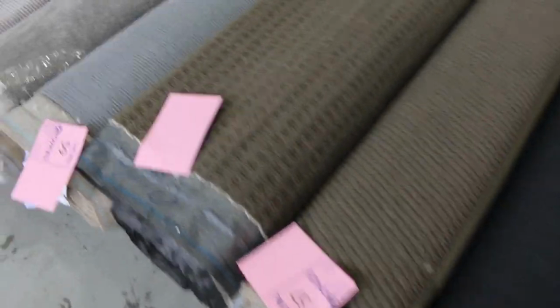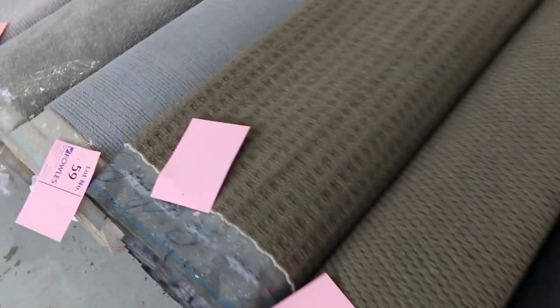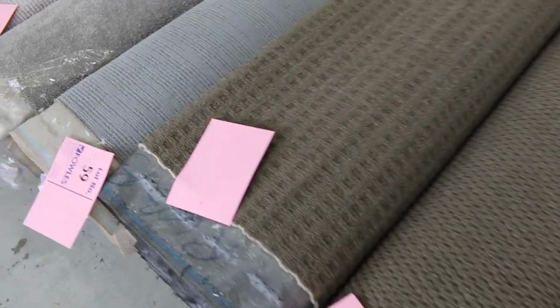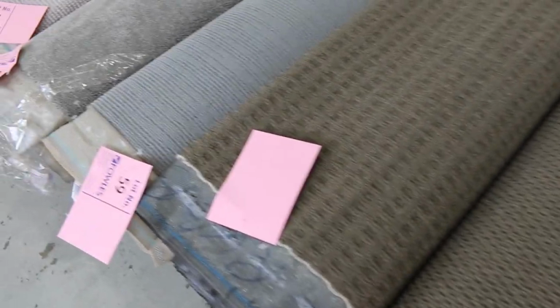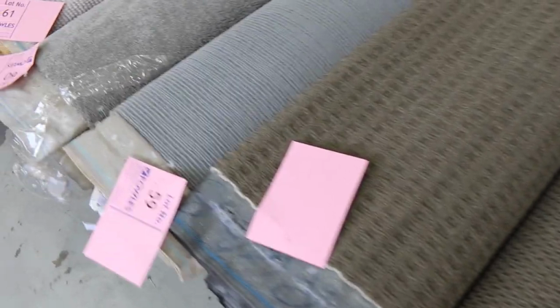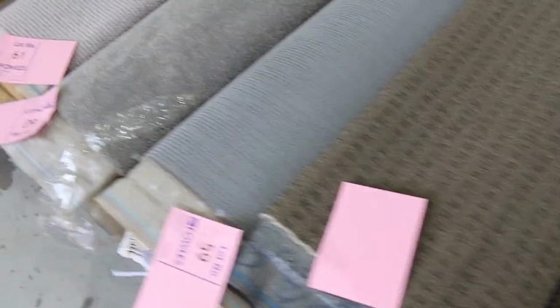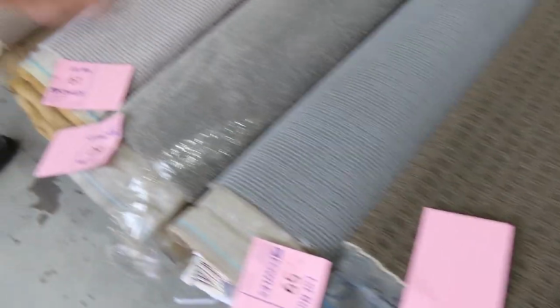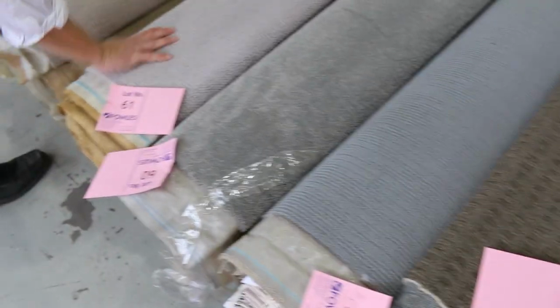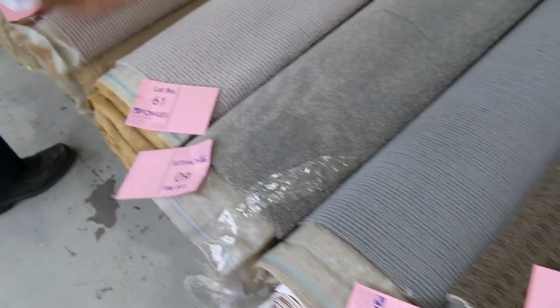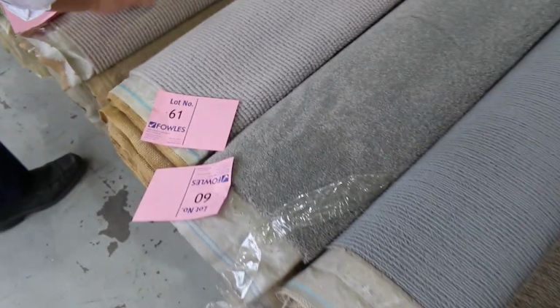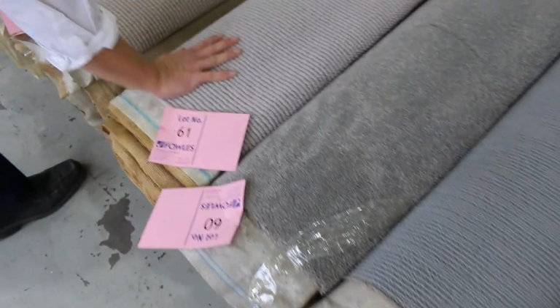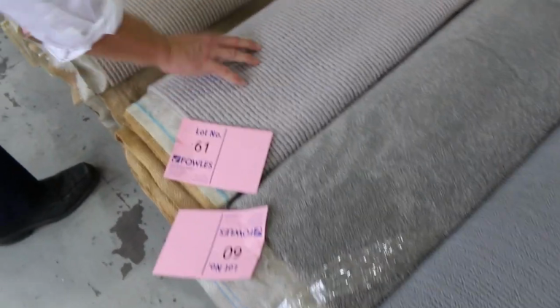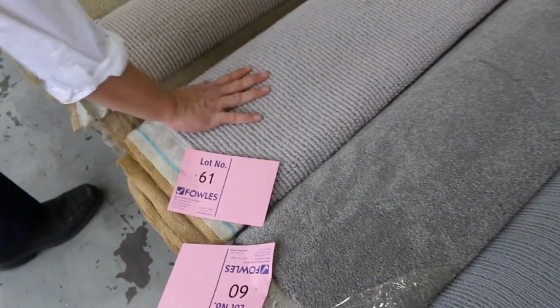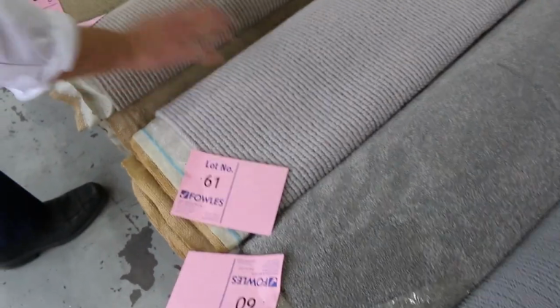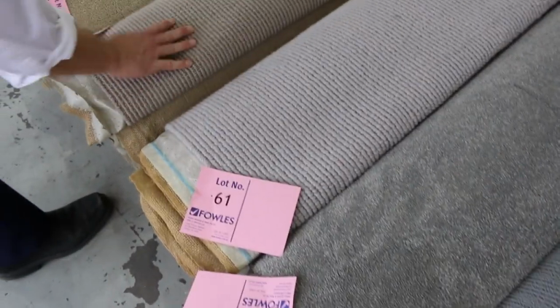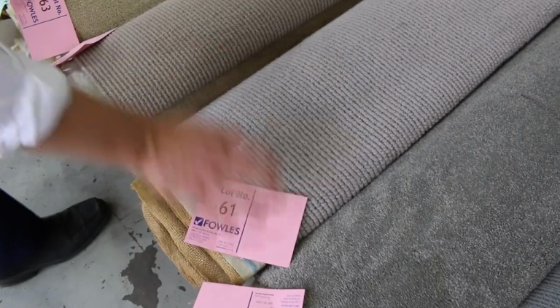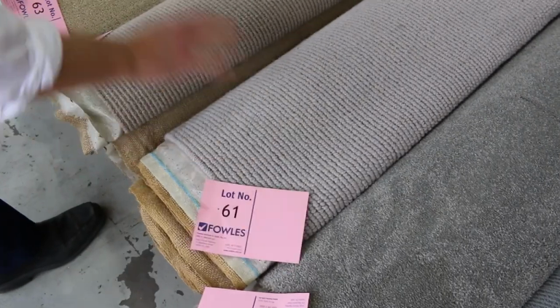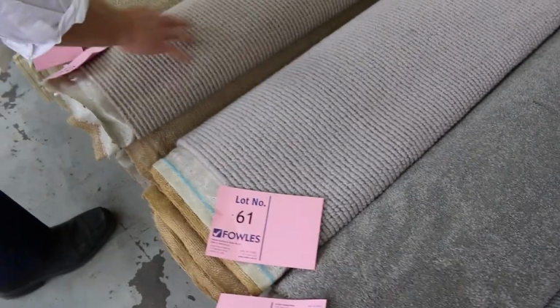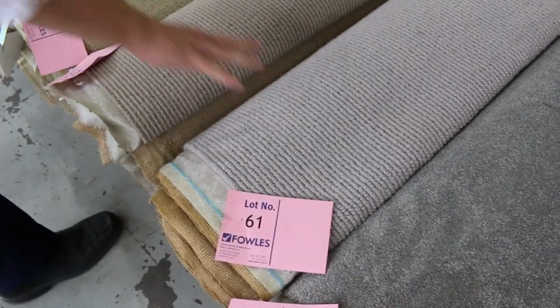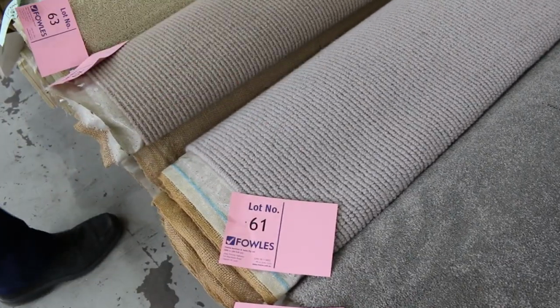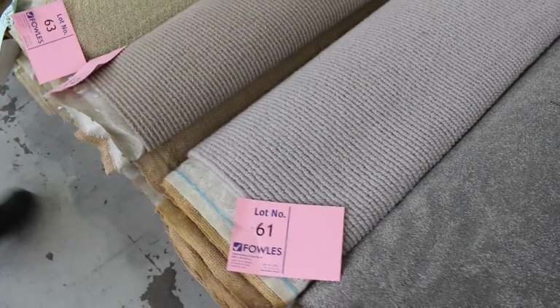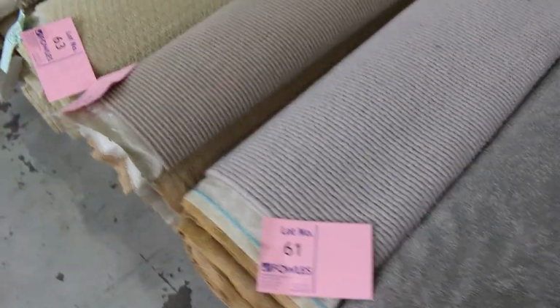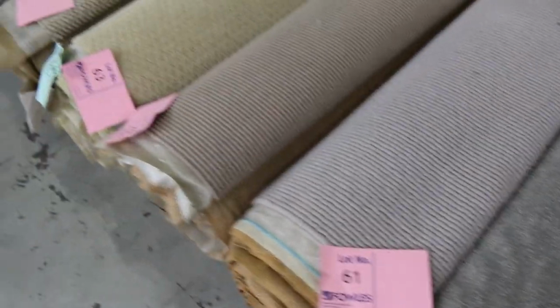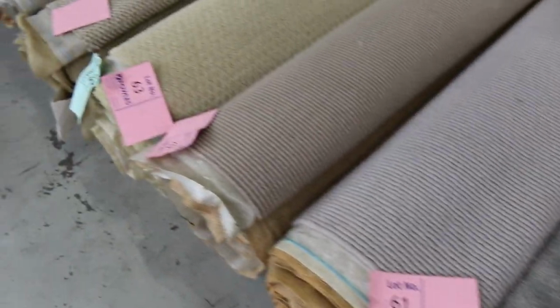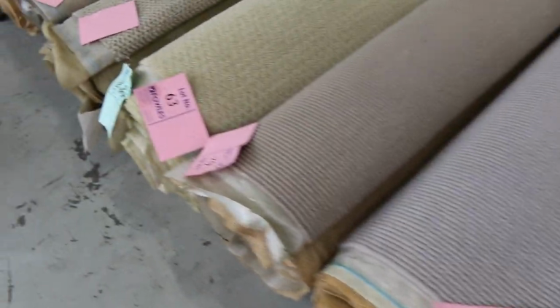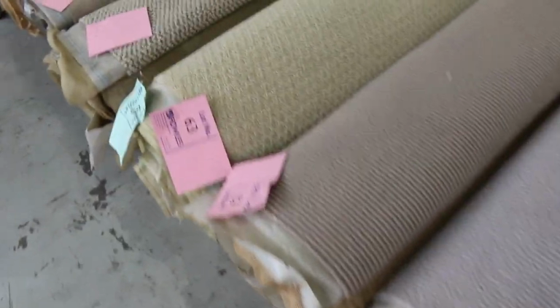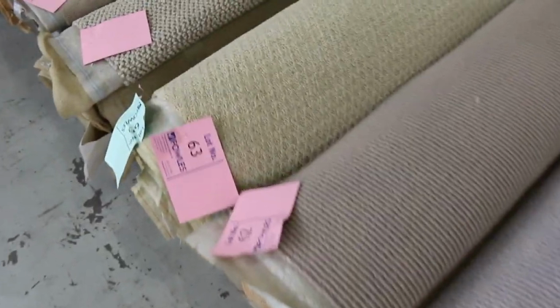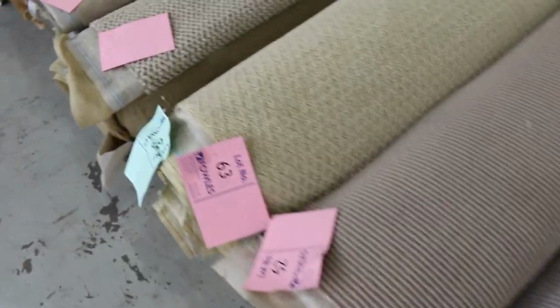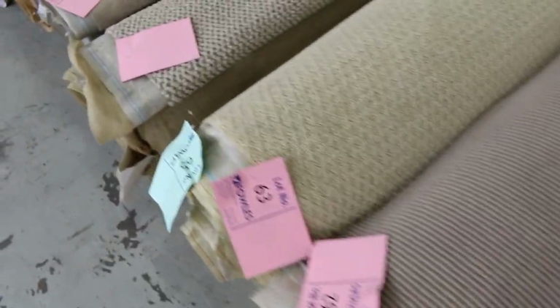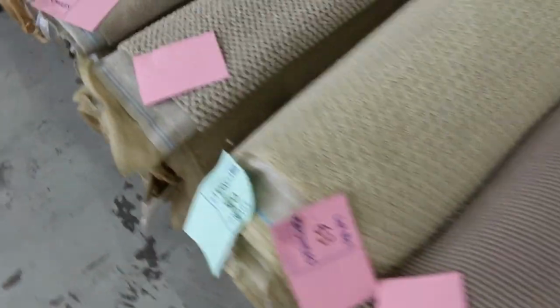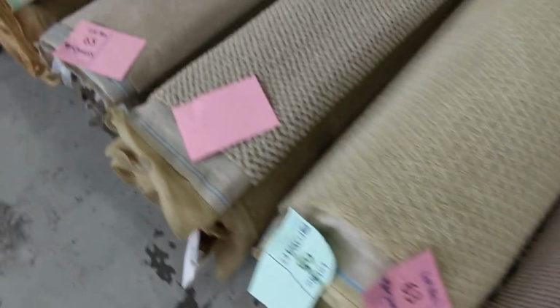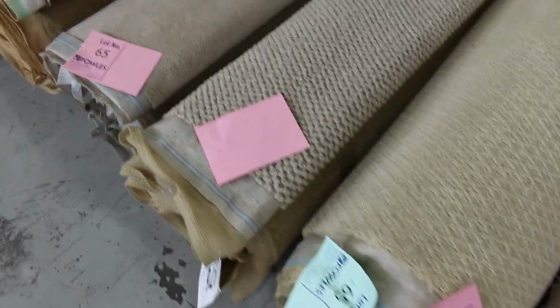There's plenty of wools in tomorrow too. You can see these beautiful wool sizals here — lots 61 and 62 — and there is plenty of wool right the way through.